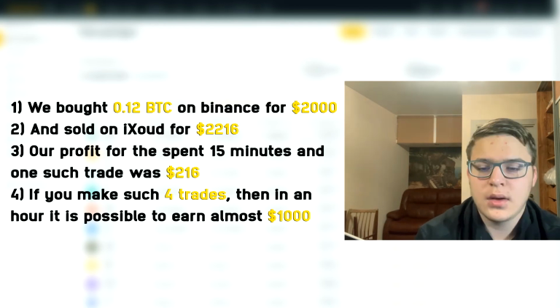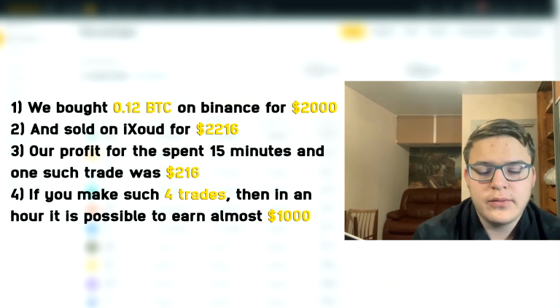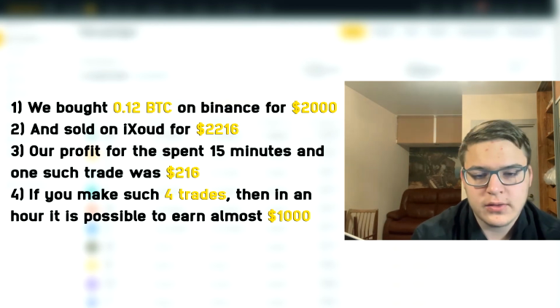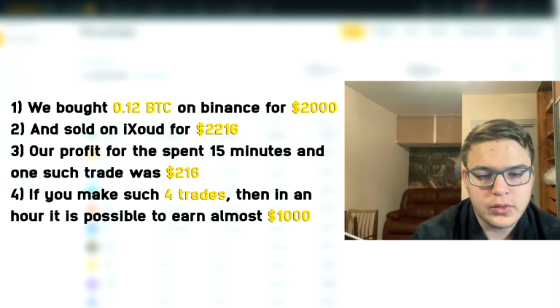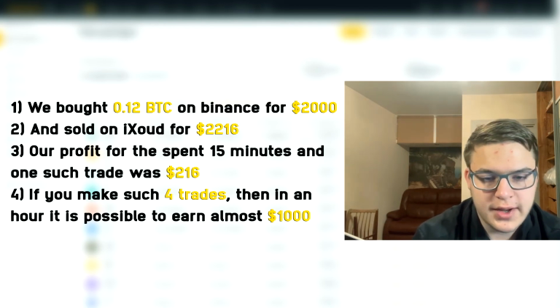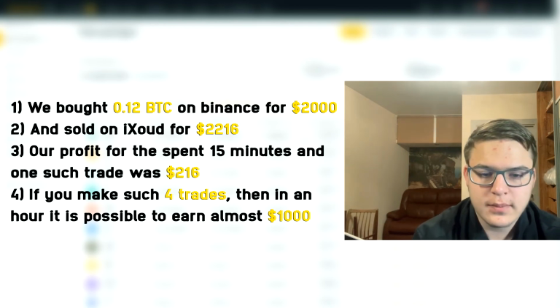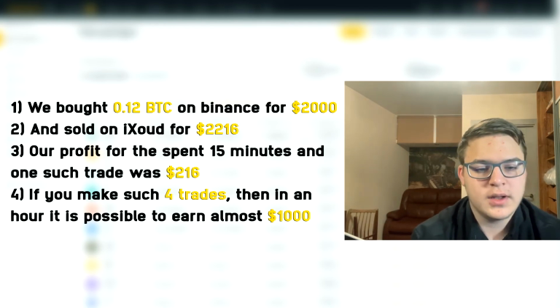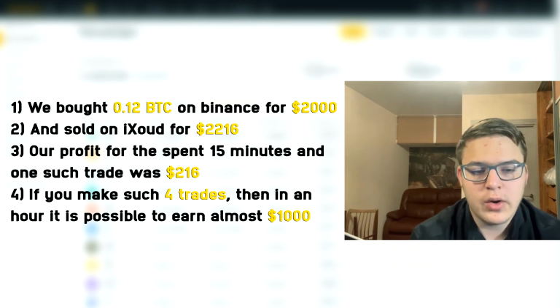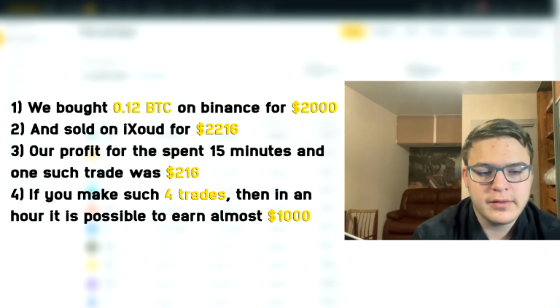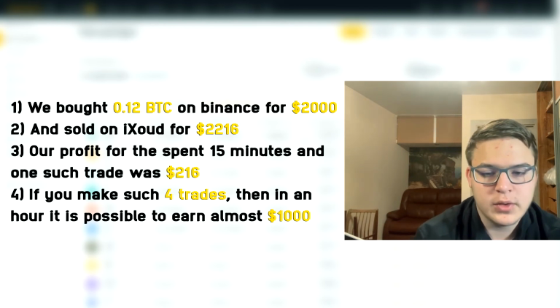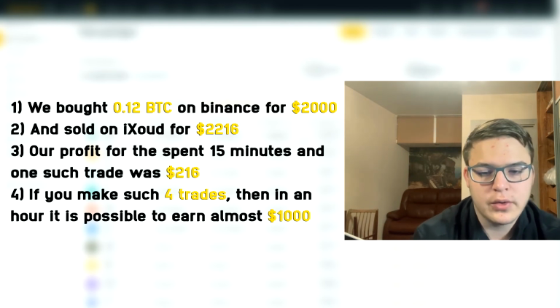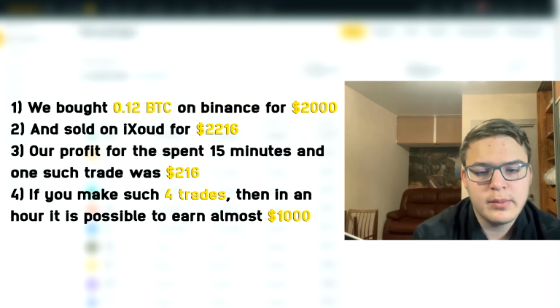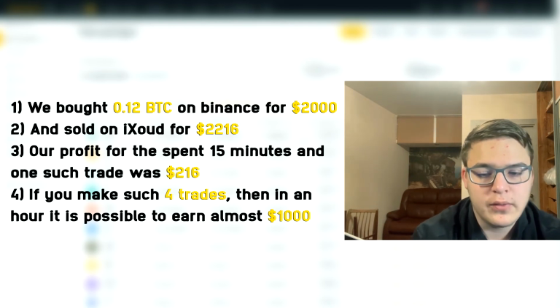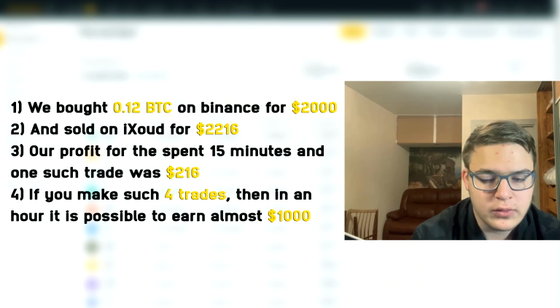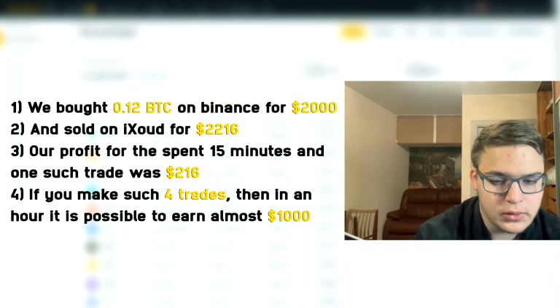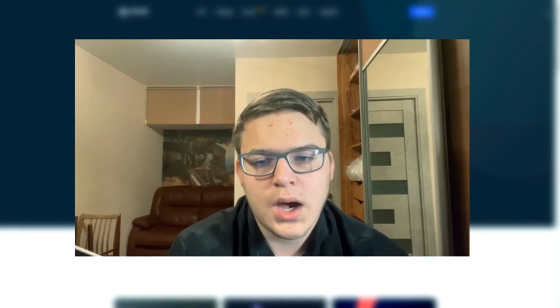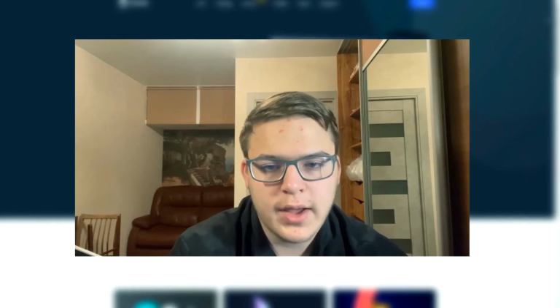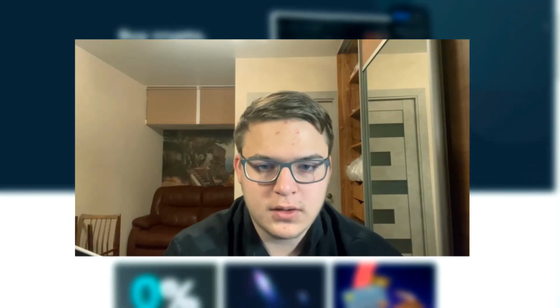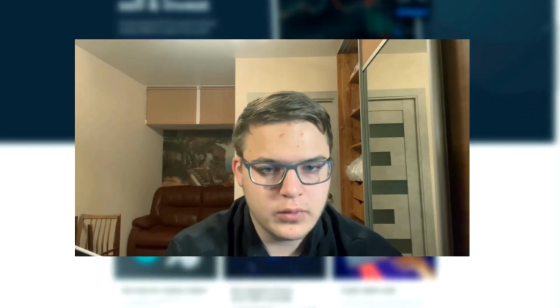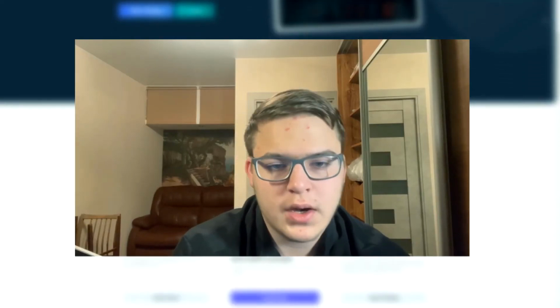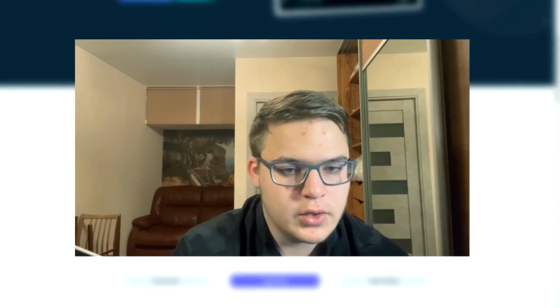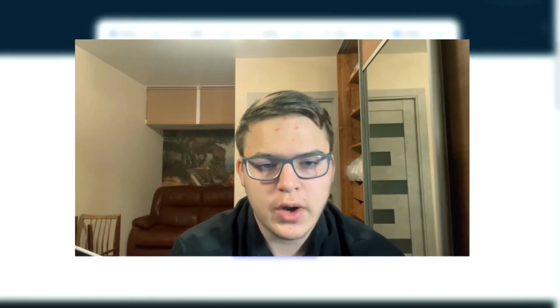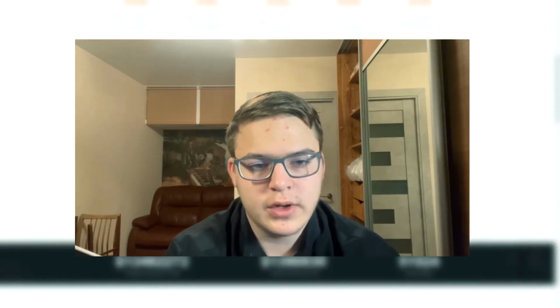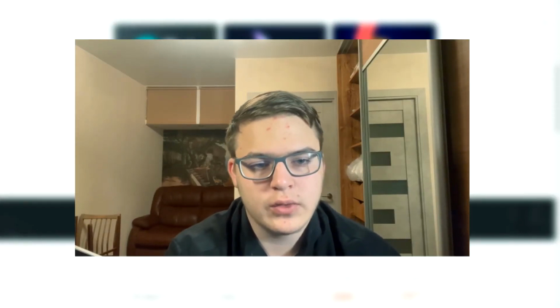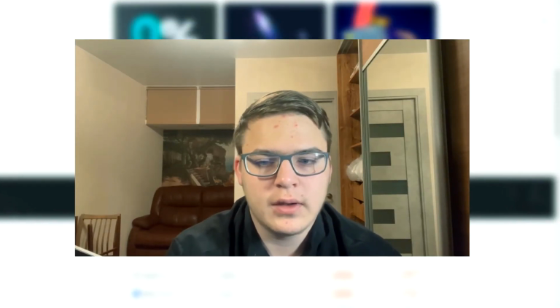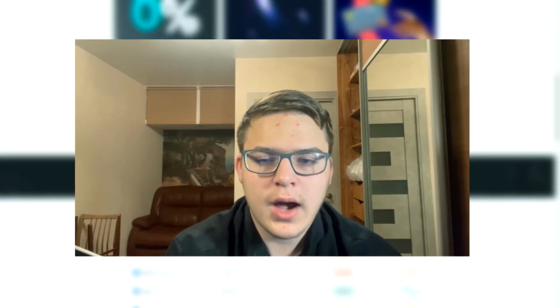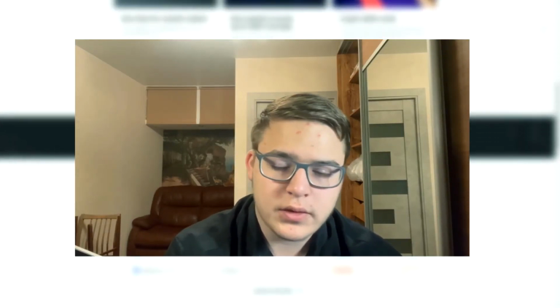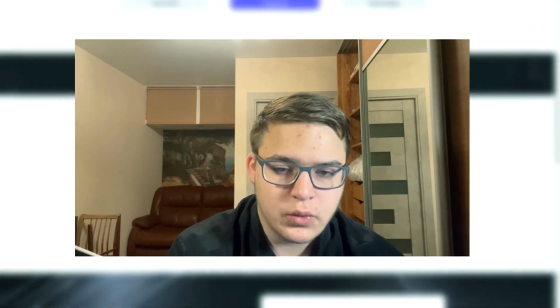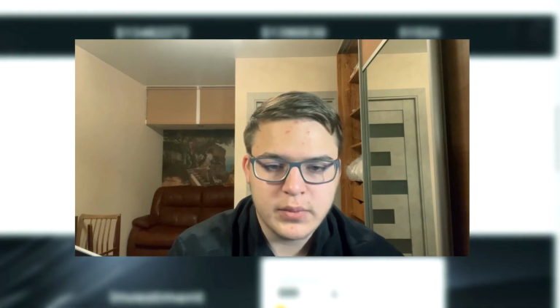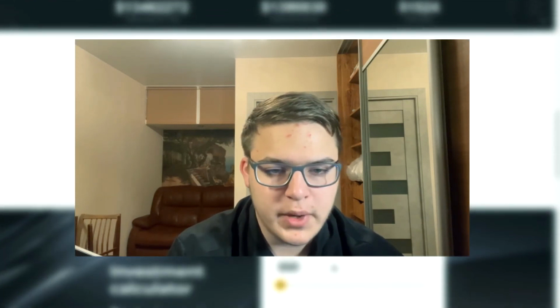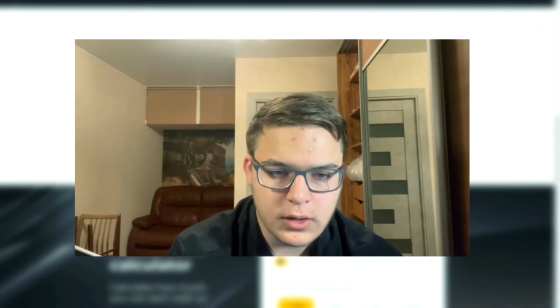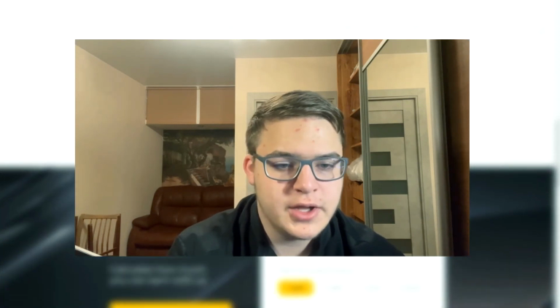Our profit for 15 minutes and one such trade was $216. If you make 4 such trades, then in an hour it is possible to earn almost $1000. I recommend testing with $100 or $200 to understand how the strategy works before making a large deposit.